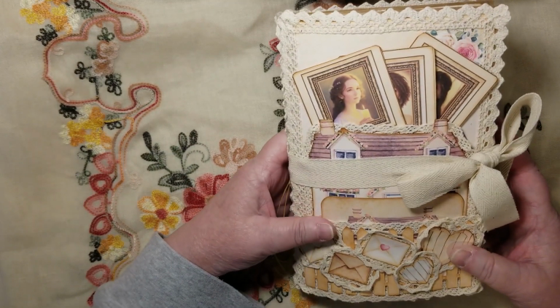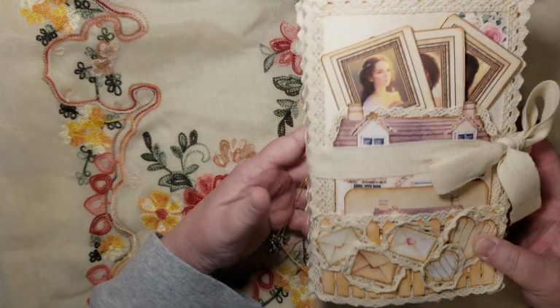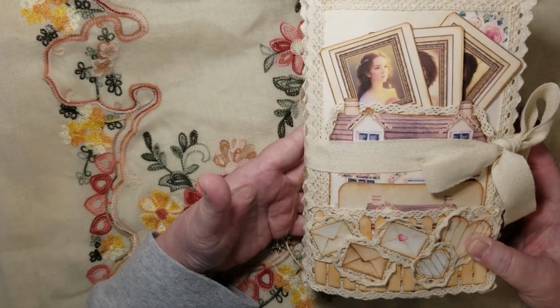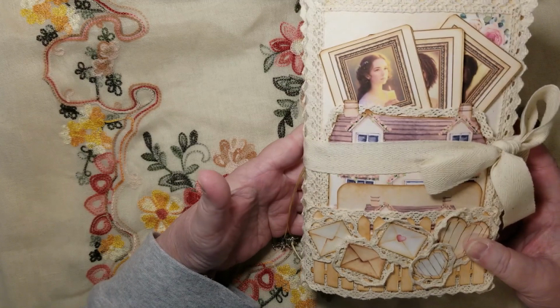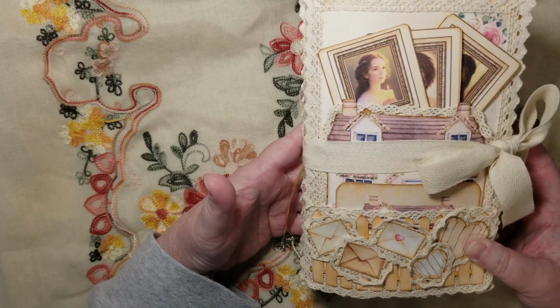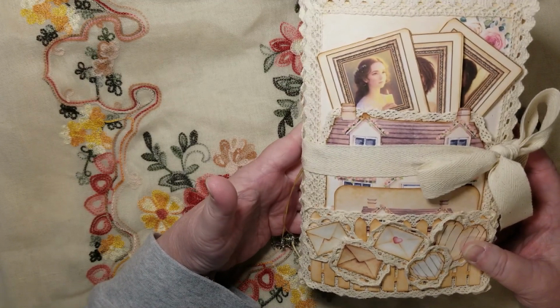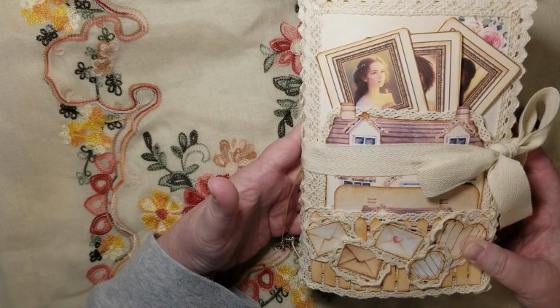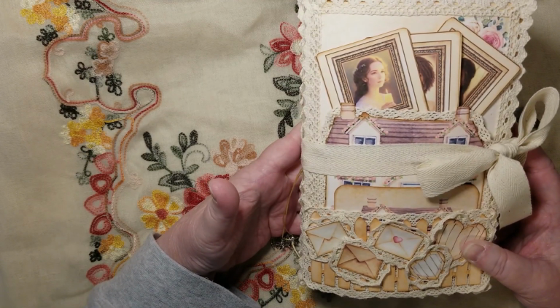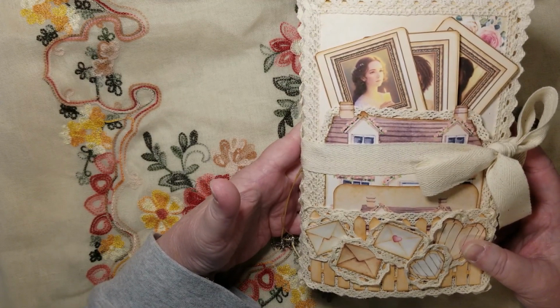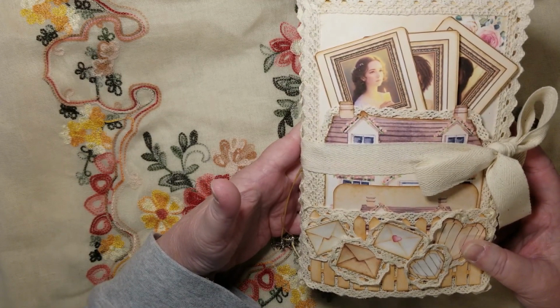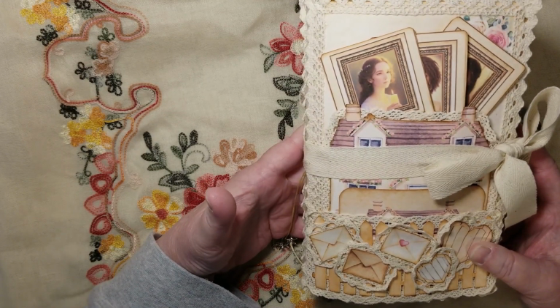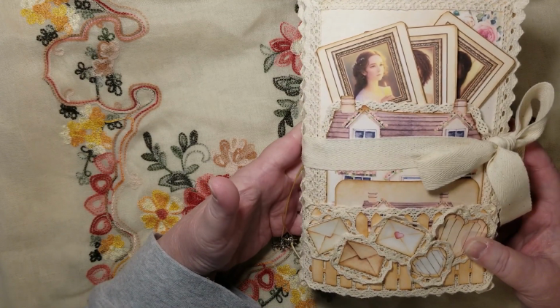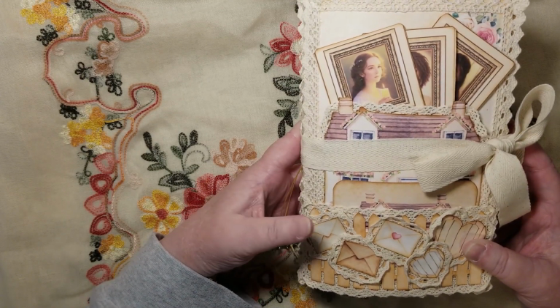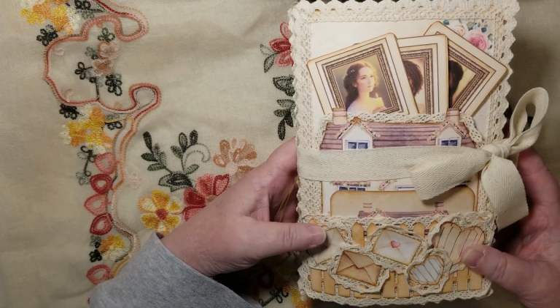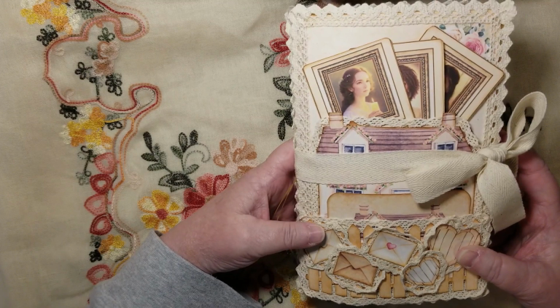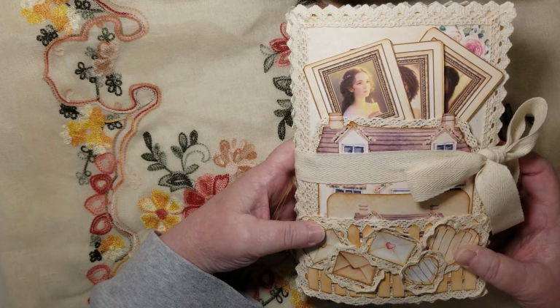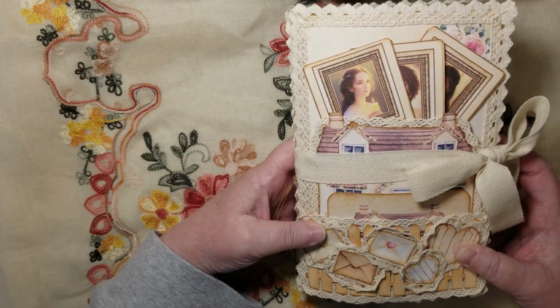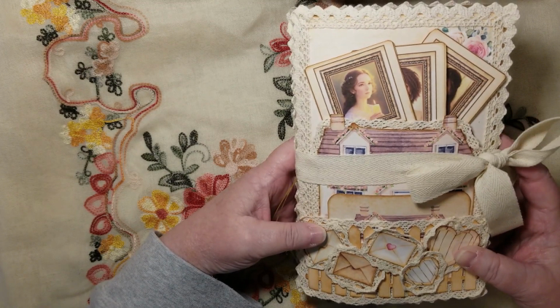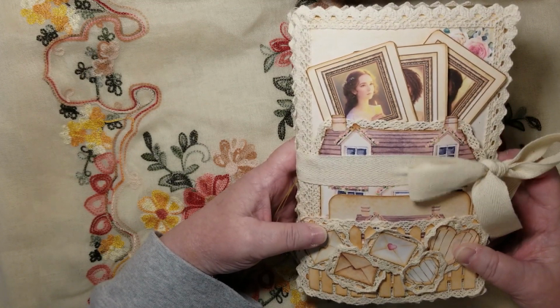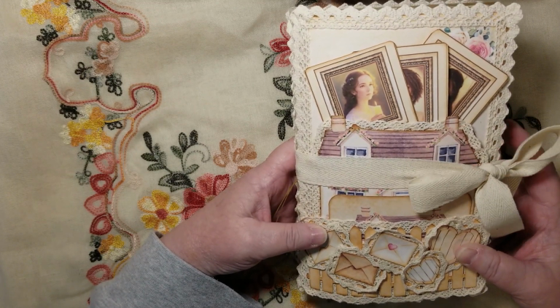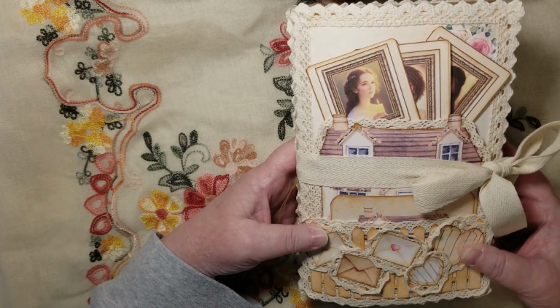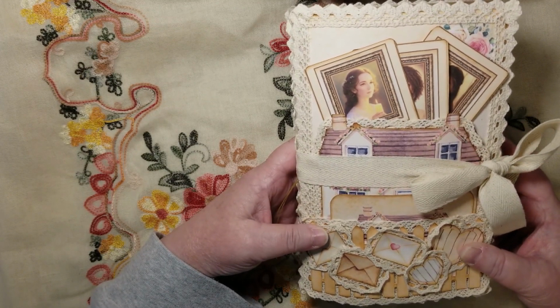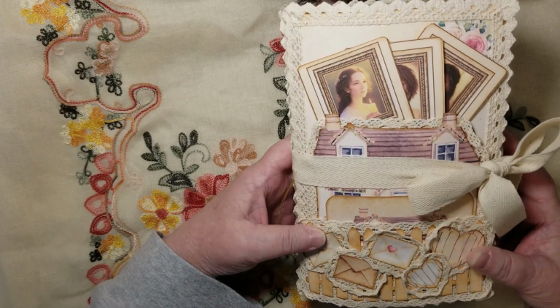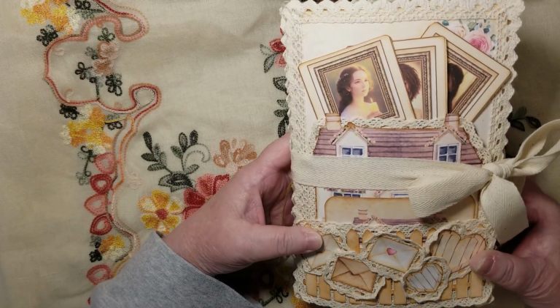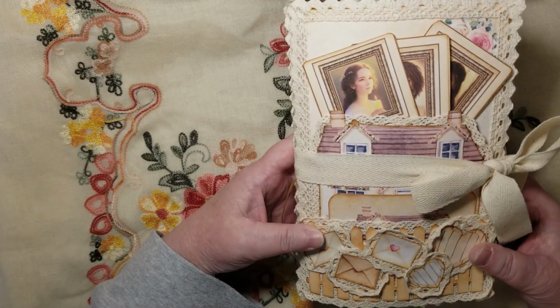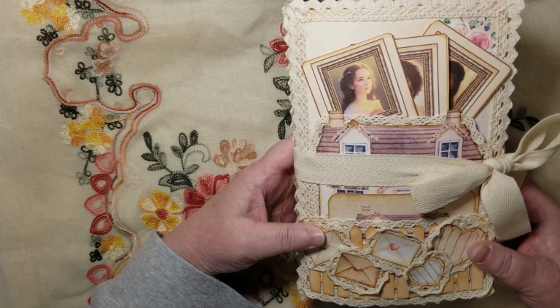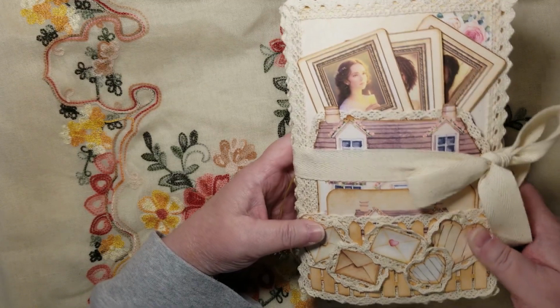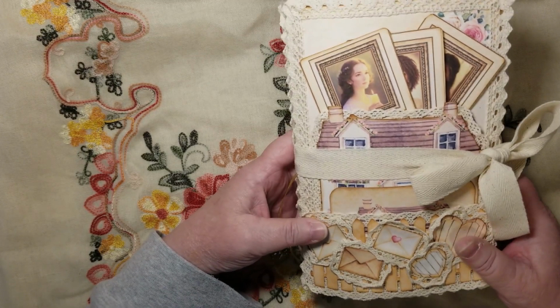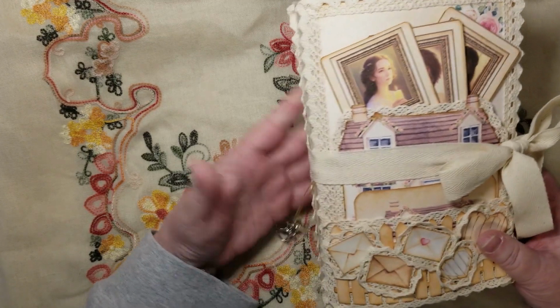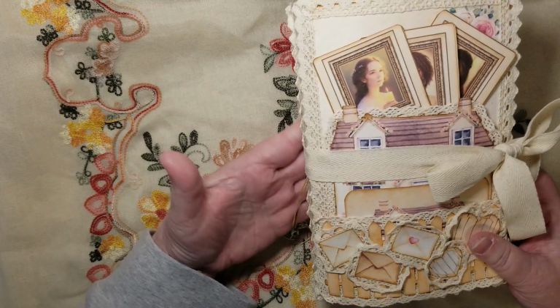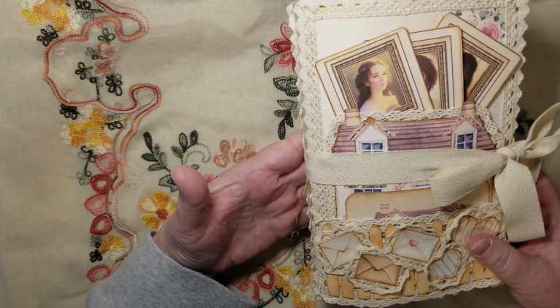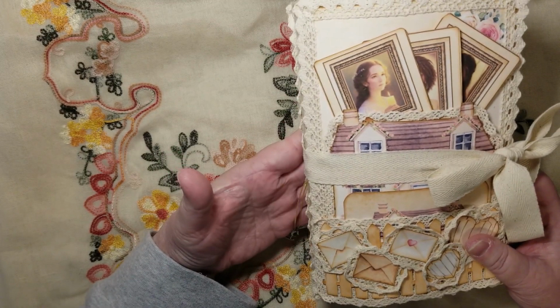The dollhouse journal is finished! Now, I'm not finished with the dollhouse journal kit, because I have a lot more stuff I want to do with it — but this journal is finished.